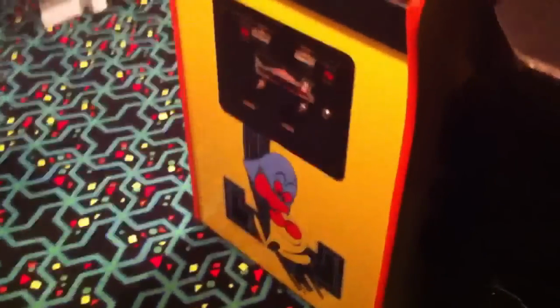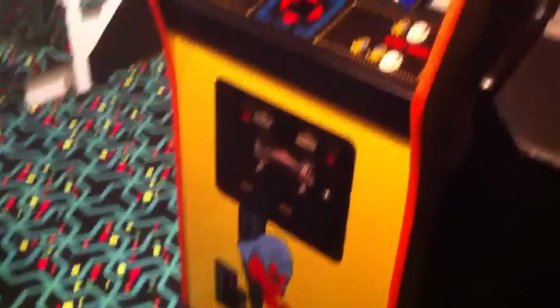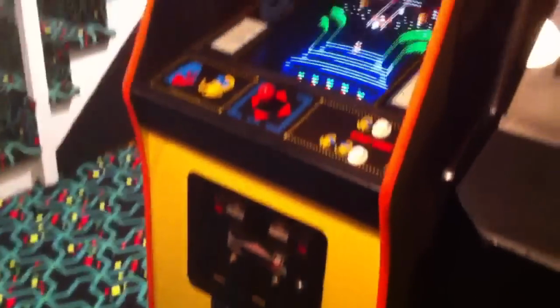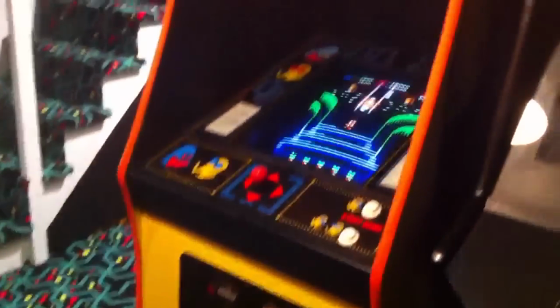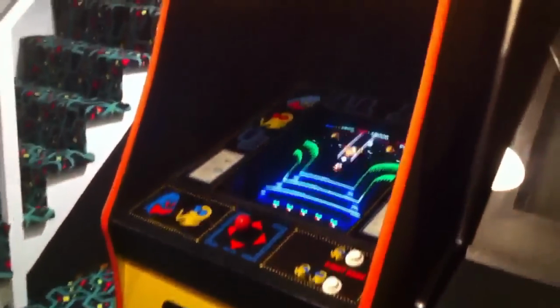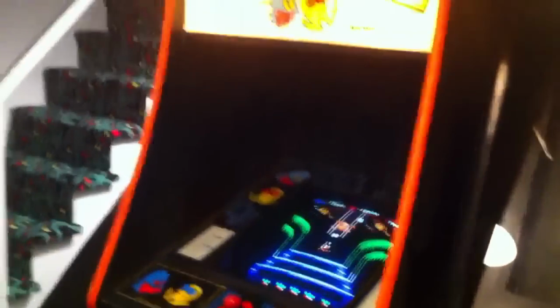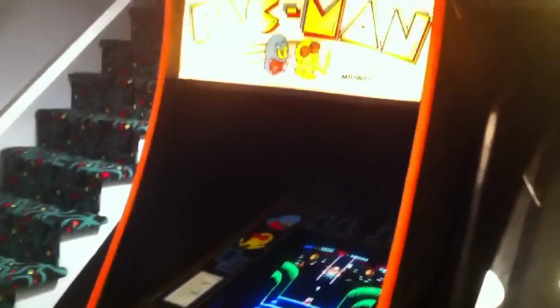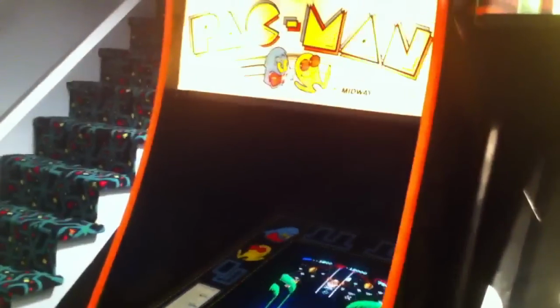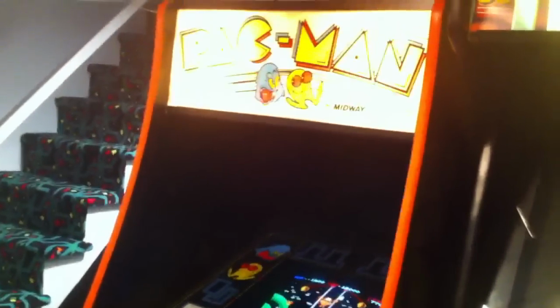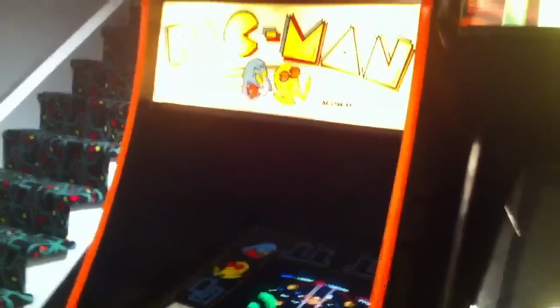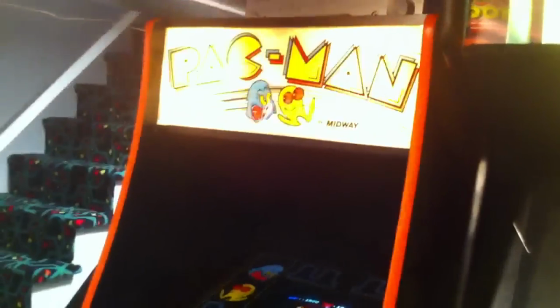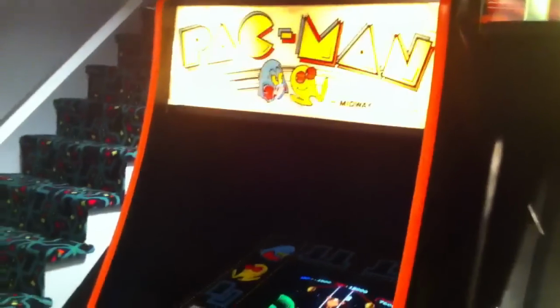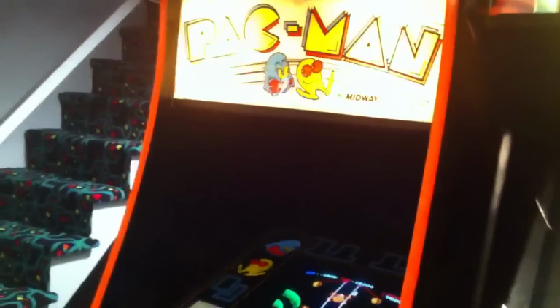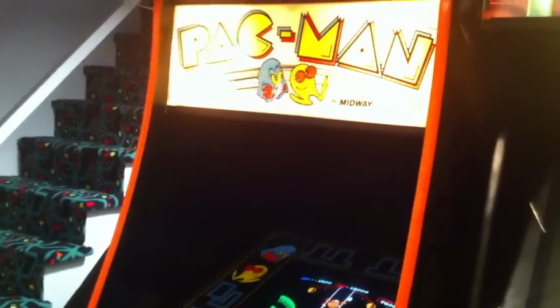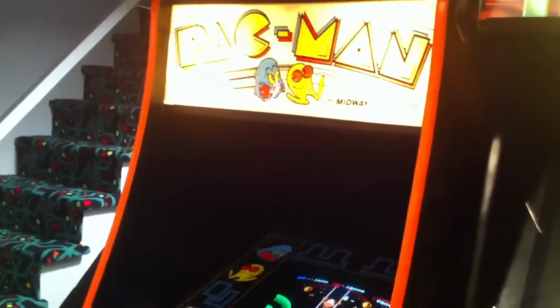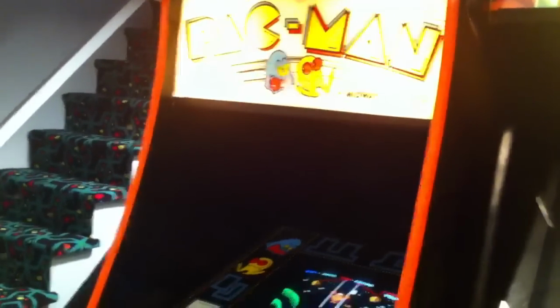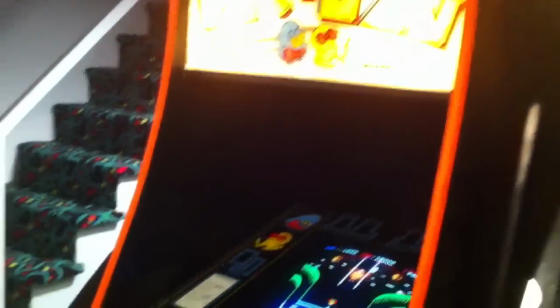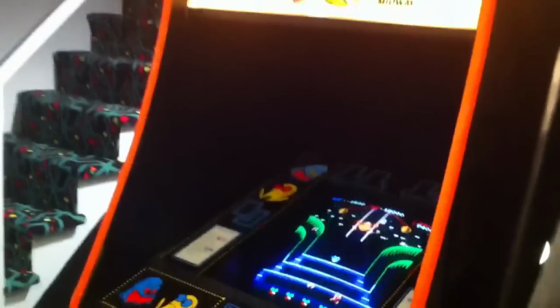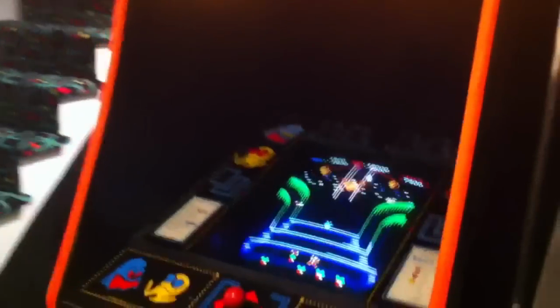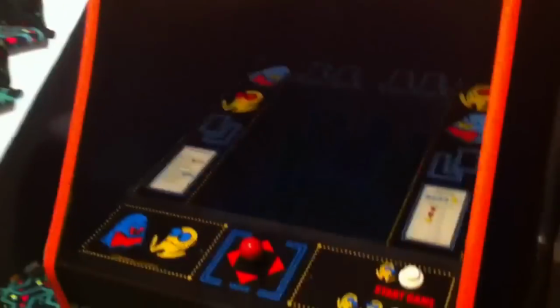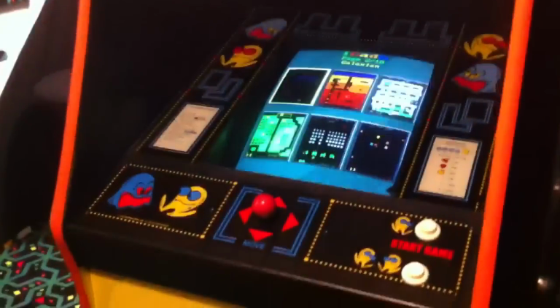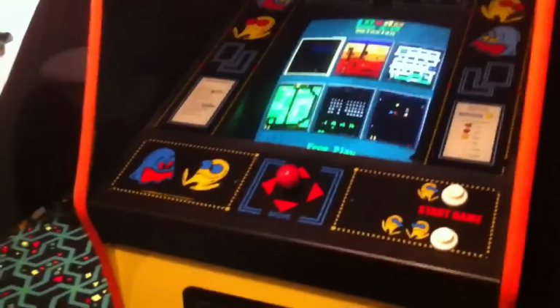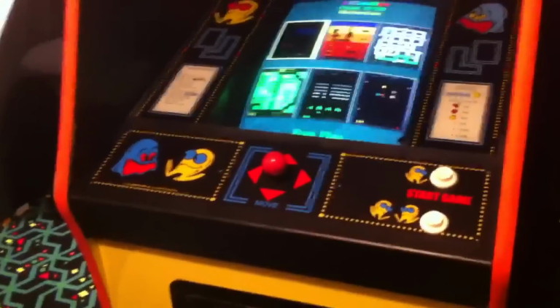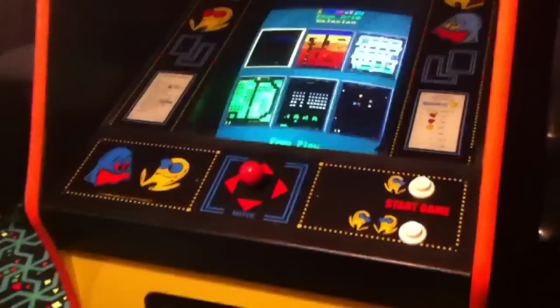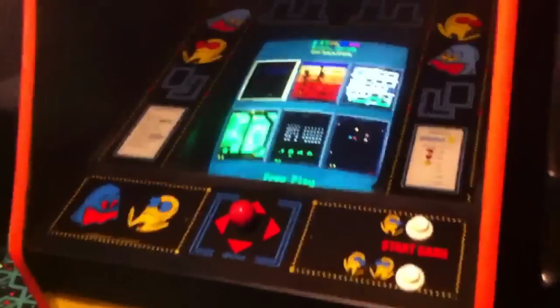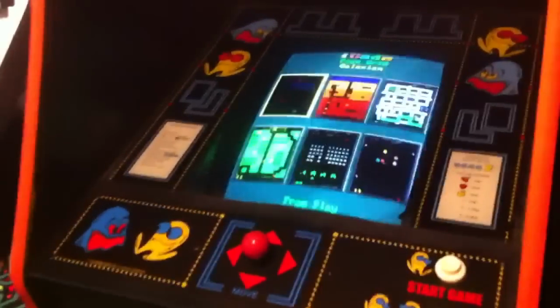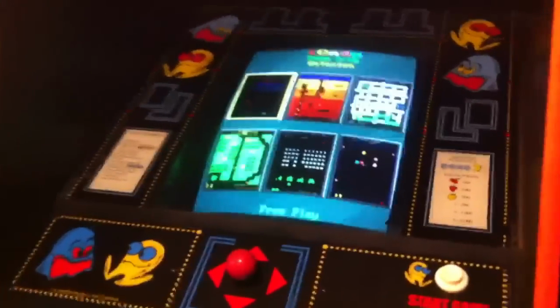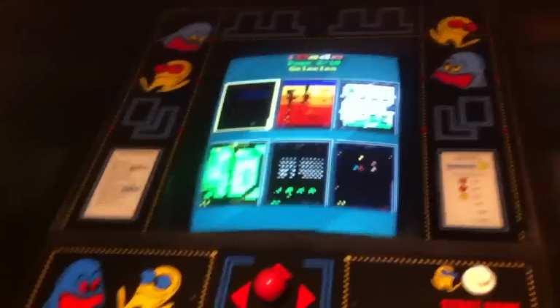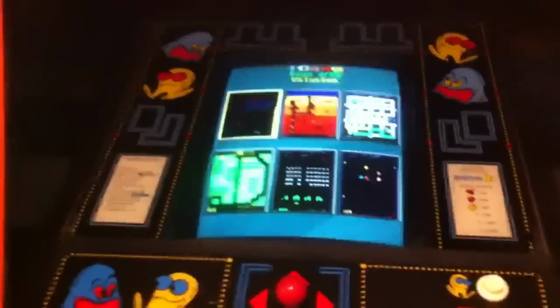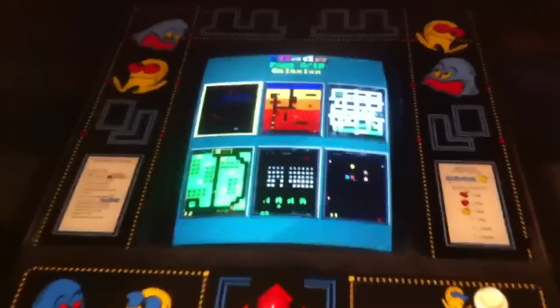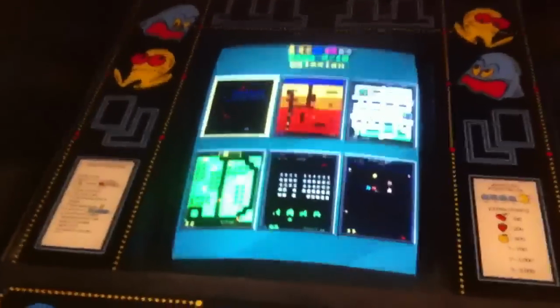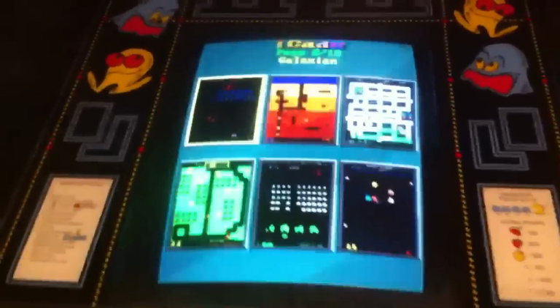This Pac-Man I actually built myself. I found an old Pac-Man cabinet that was totally beat, put brand new graphics on it, cleaned it all up, brand new control panel, new monitor, and put a multi-cade in it — 60 in 1.